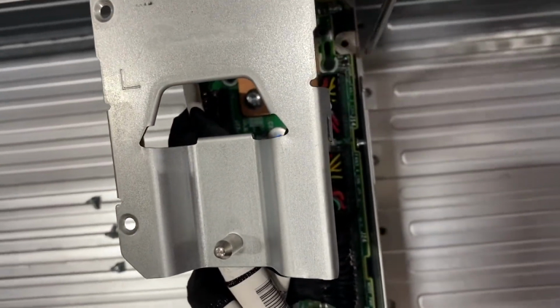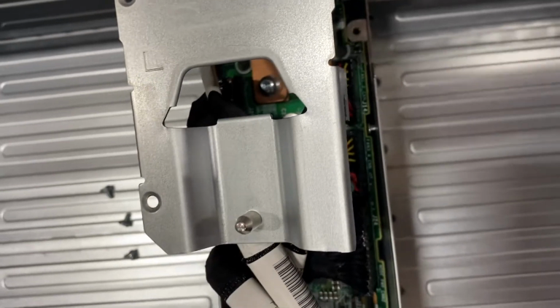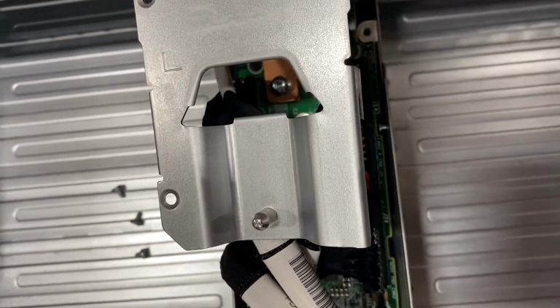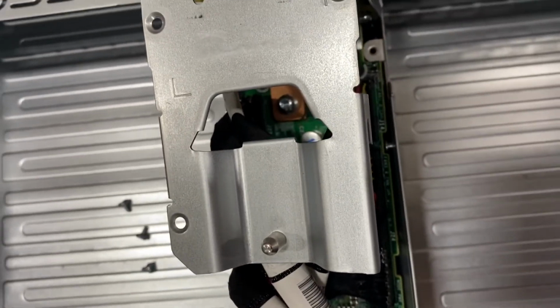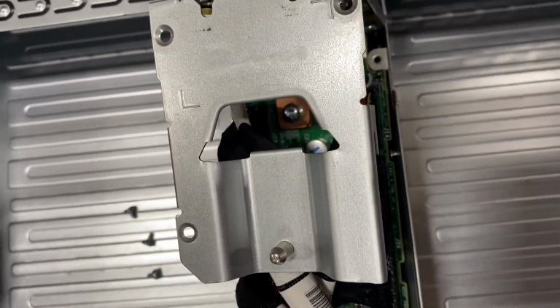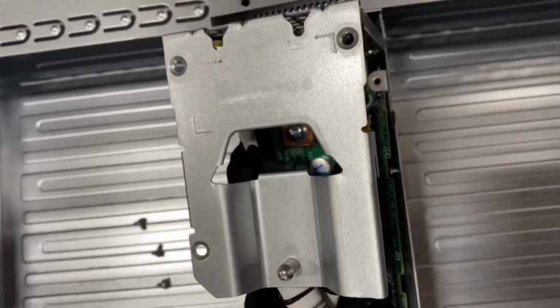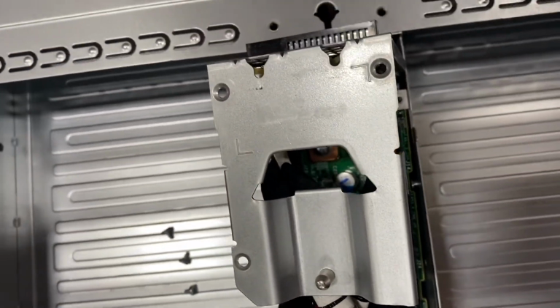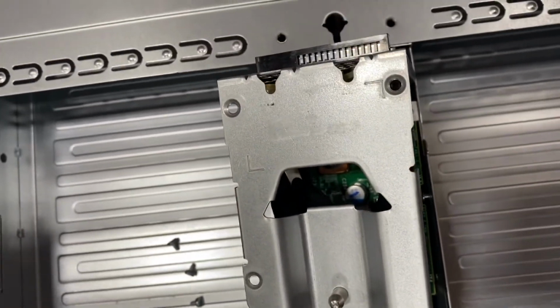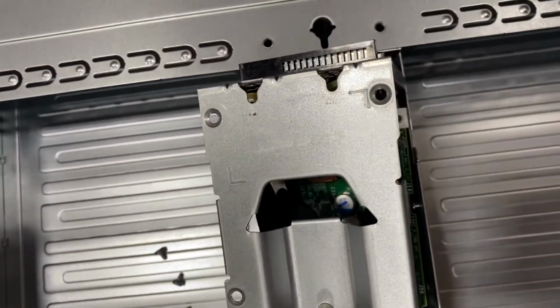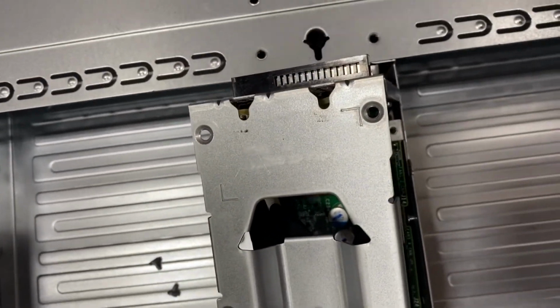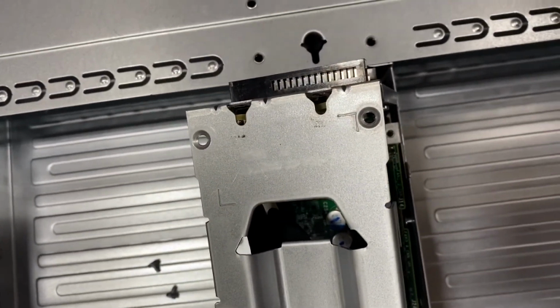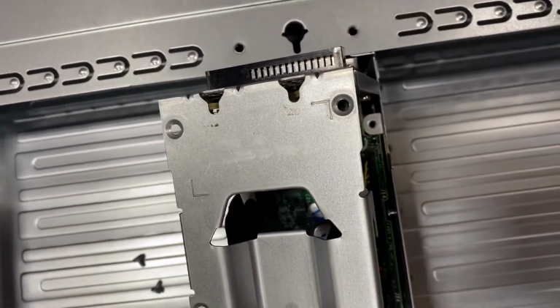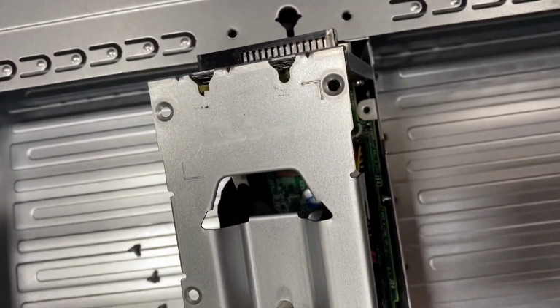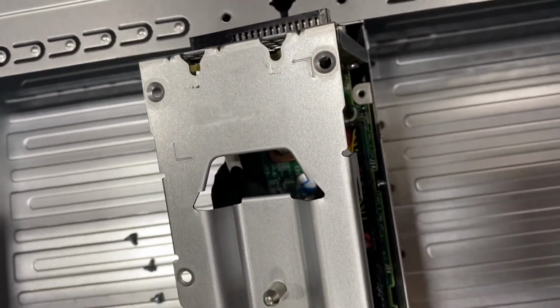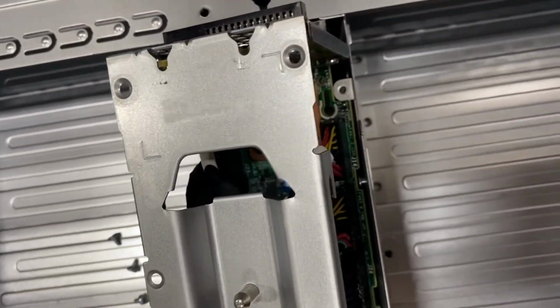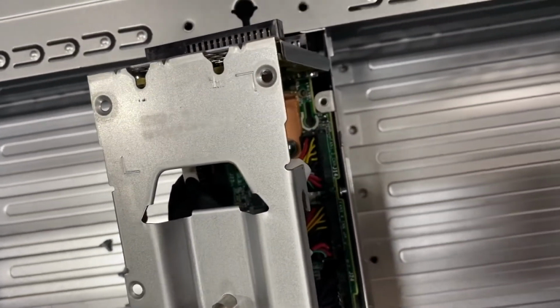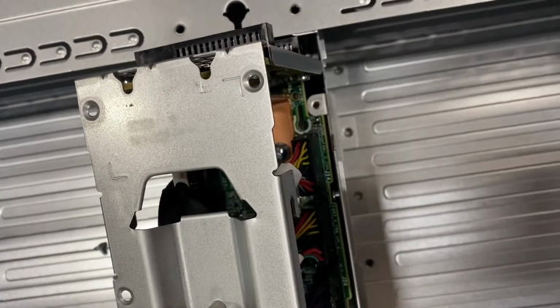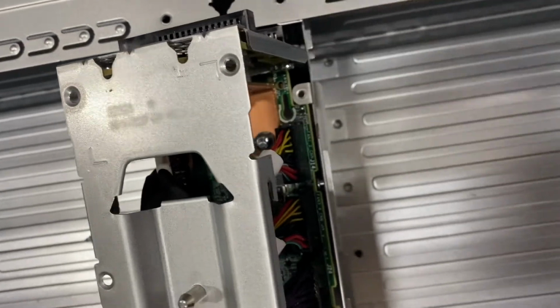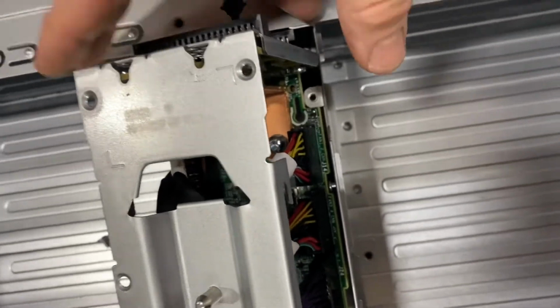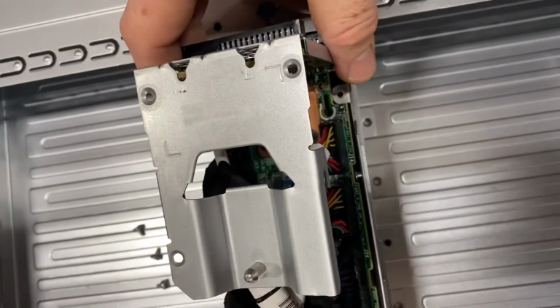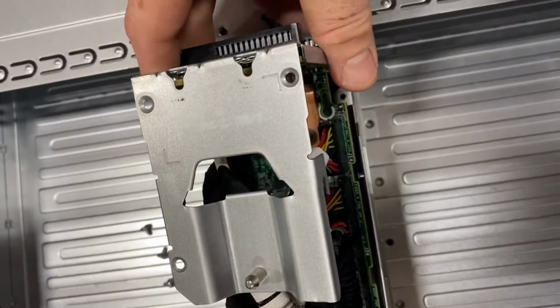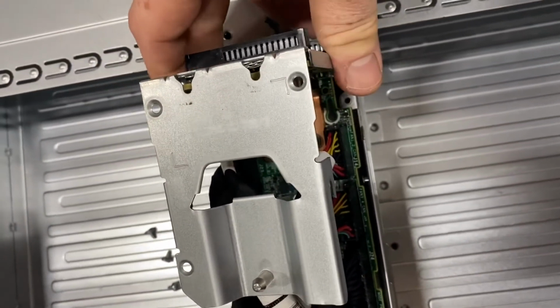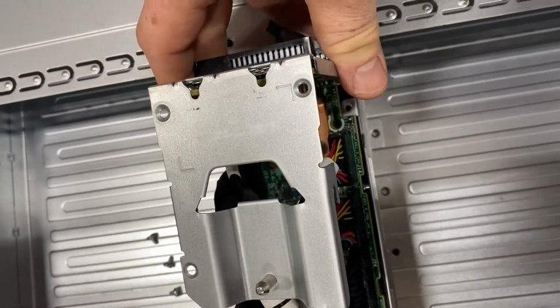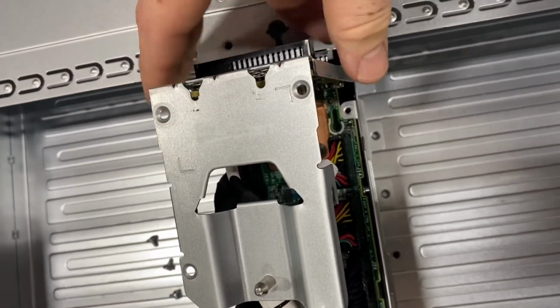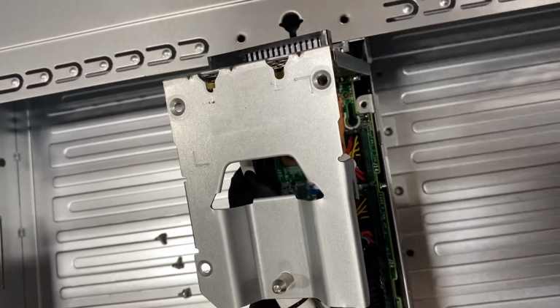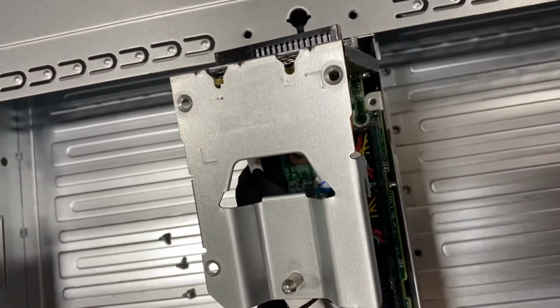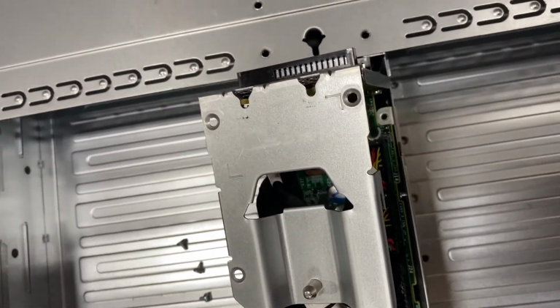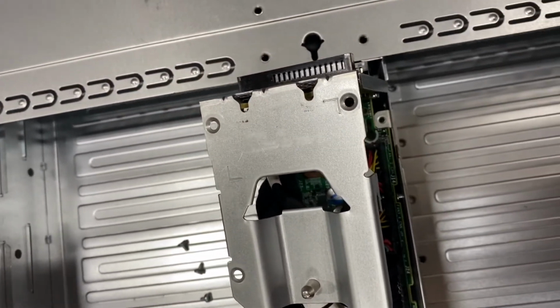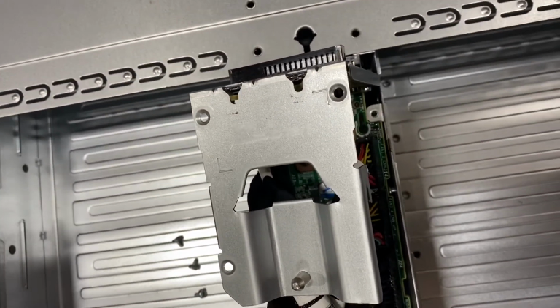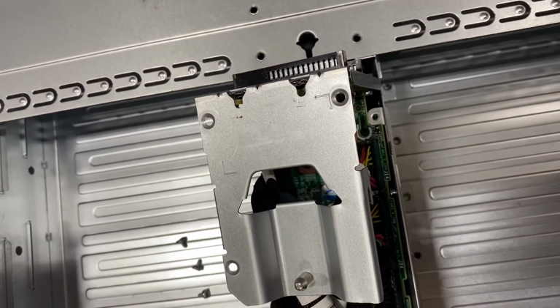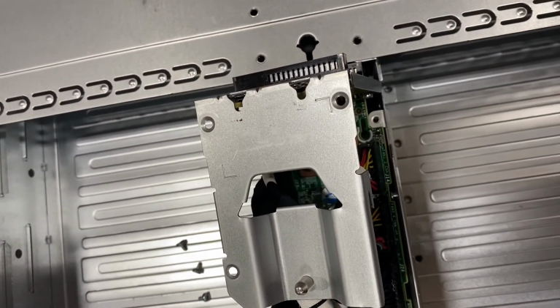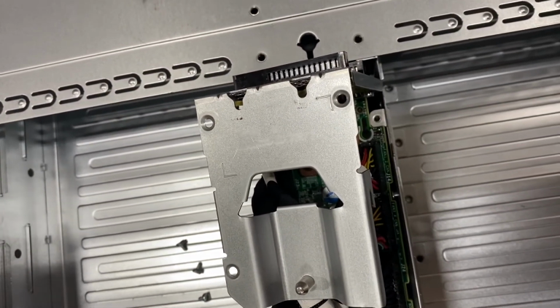Be careful that you're not putting too much pressure on things — you don't need to. Just rock it back and forth to clear the chassis. The big end comes out first. Putting it back in, just do it in reverse.